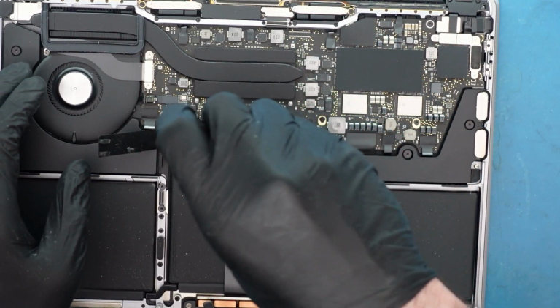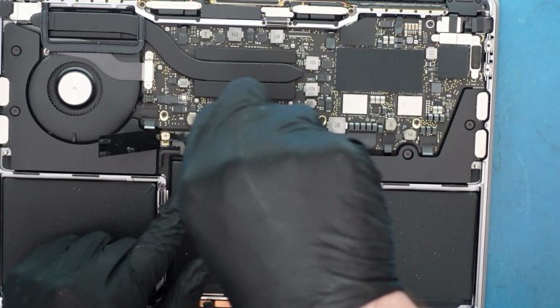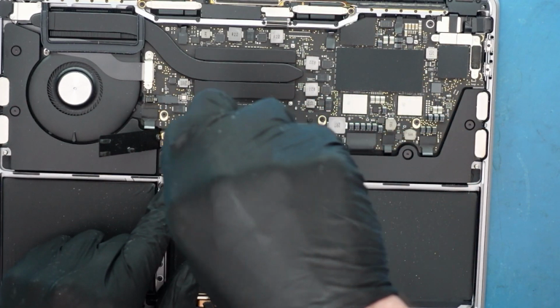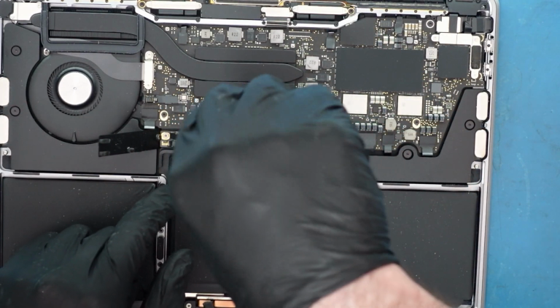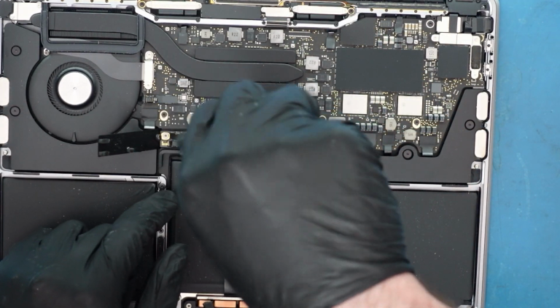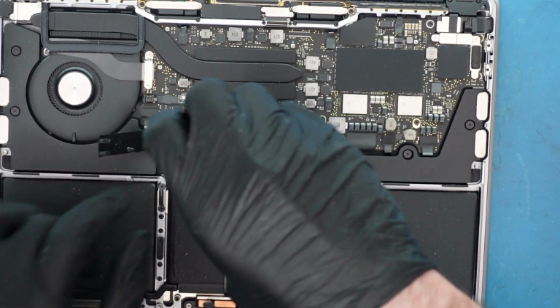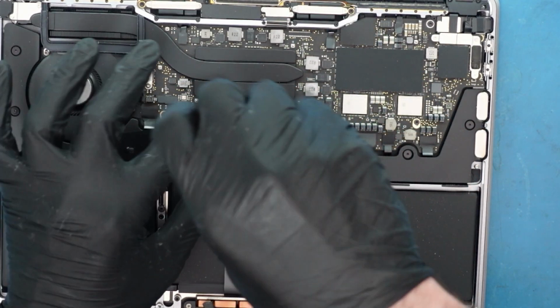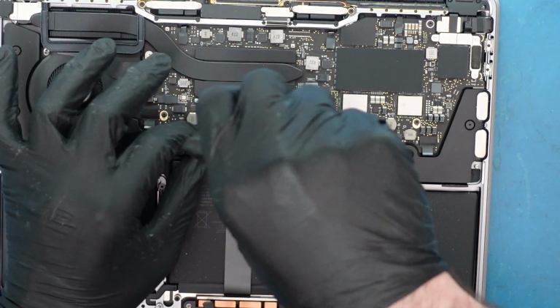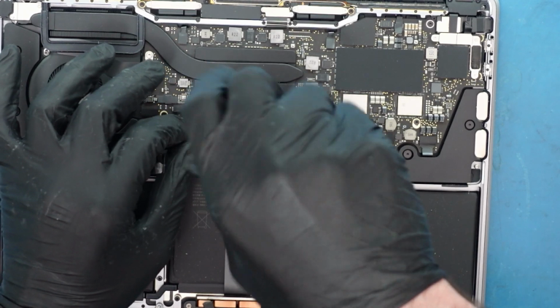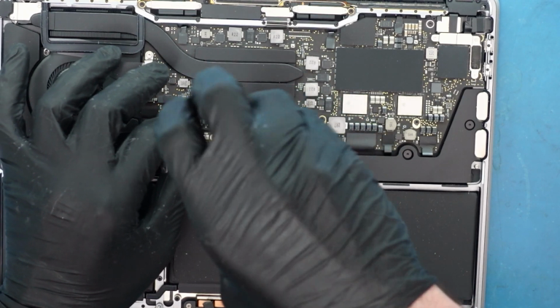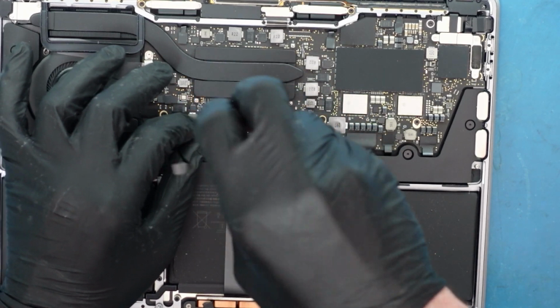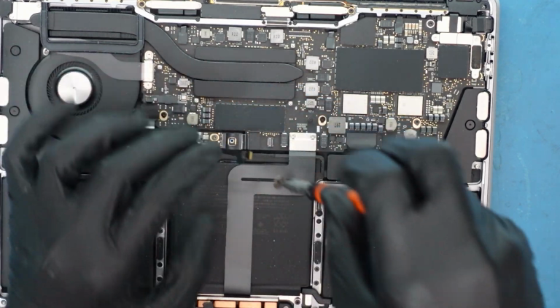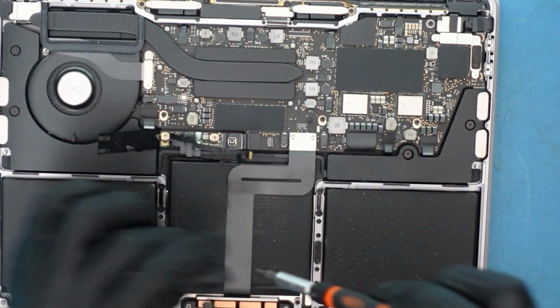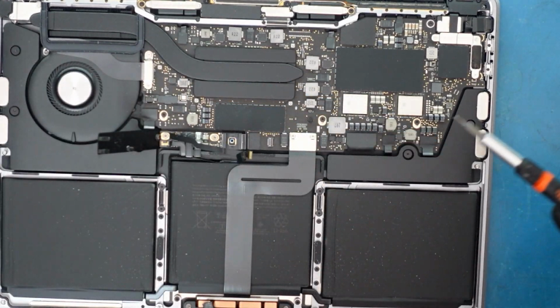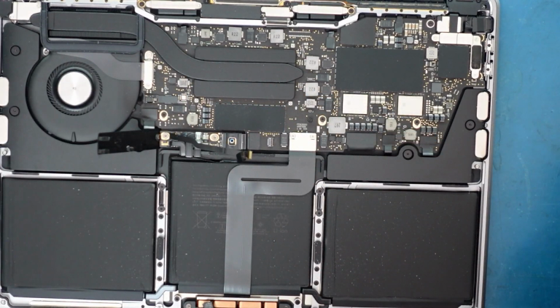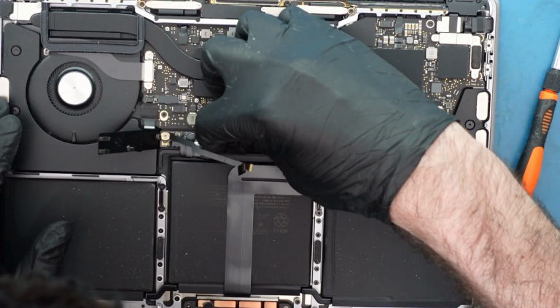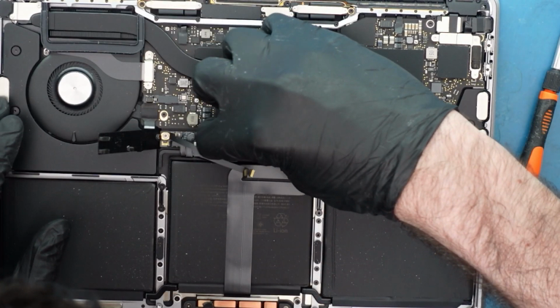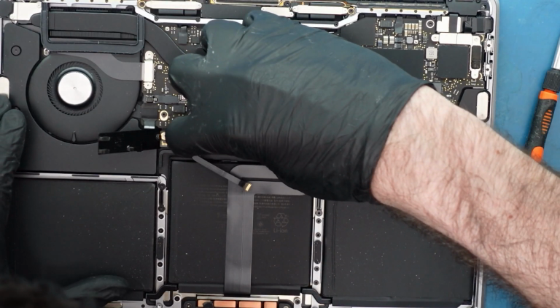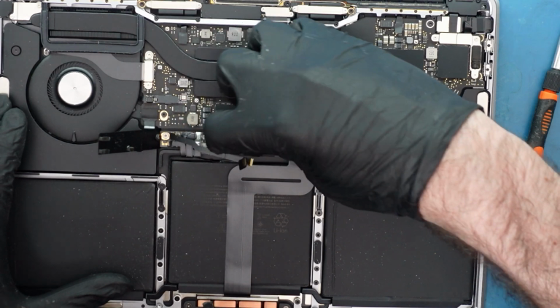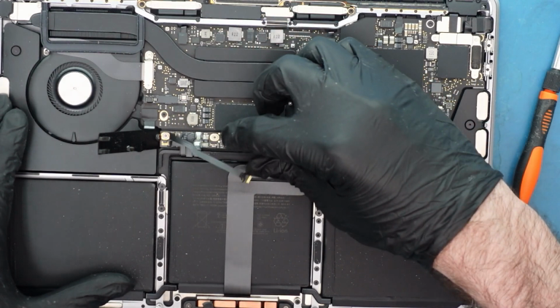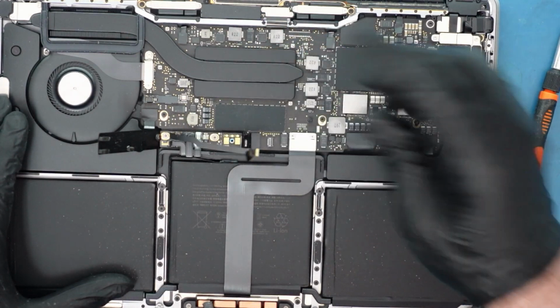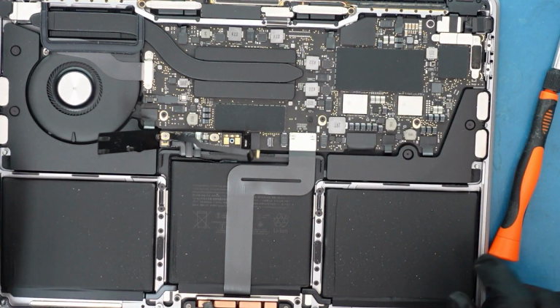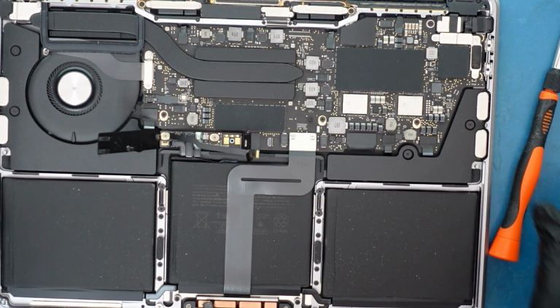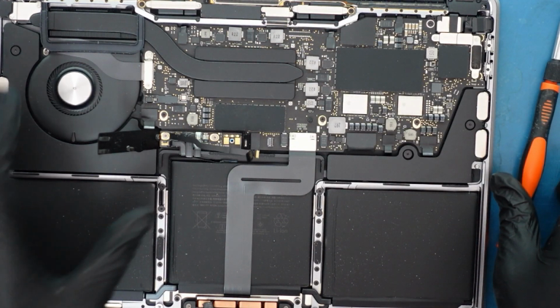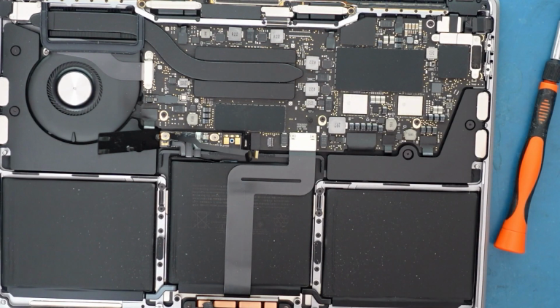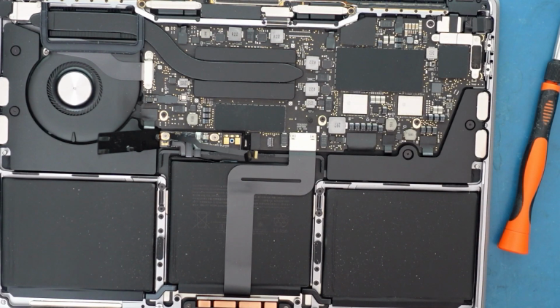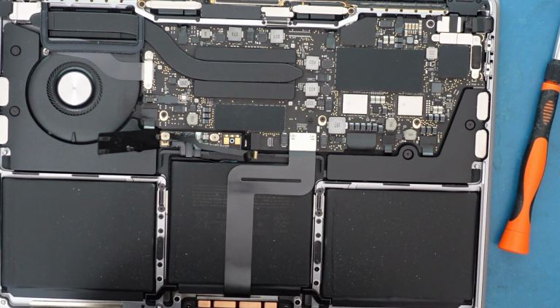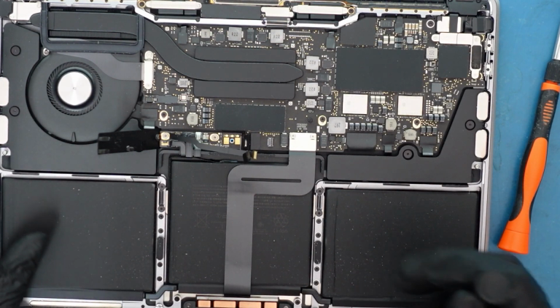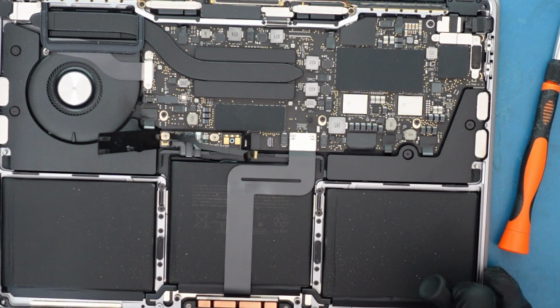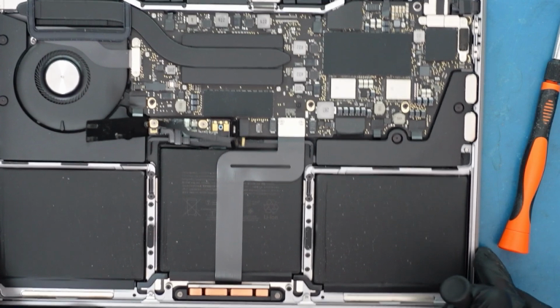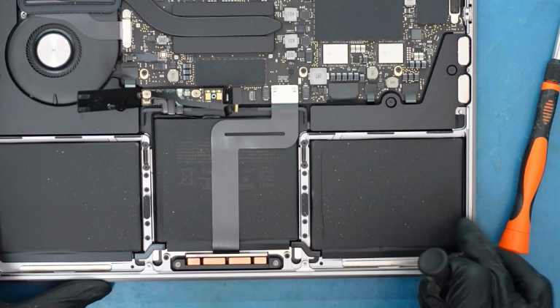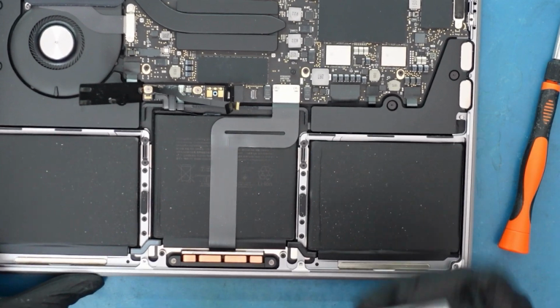So that's pretty much the data line there. Now we want to make sure we remove the plus and minus connectors — this is also important to do. That's the plus and minus. Now the battery is totally disconnected, and all we're going to be doing is focusing on the trackpad.